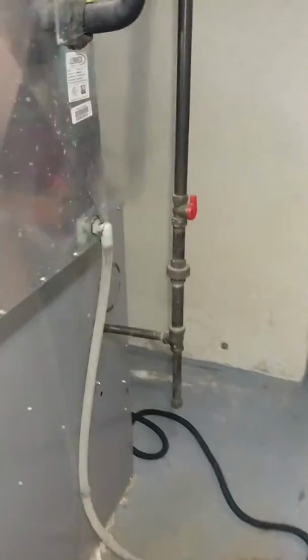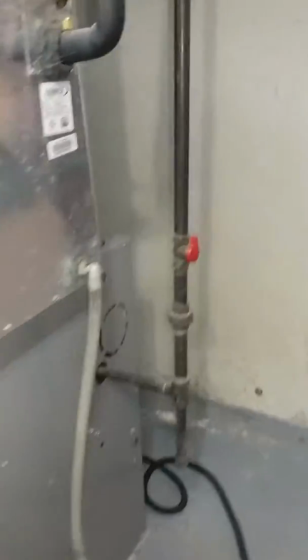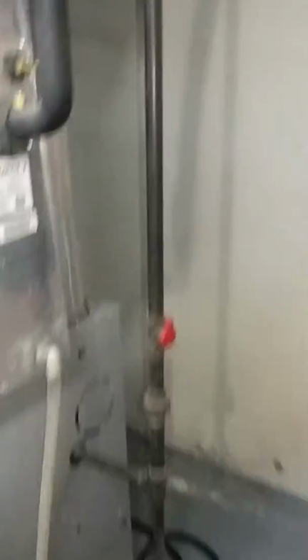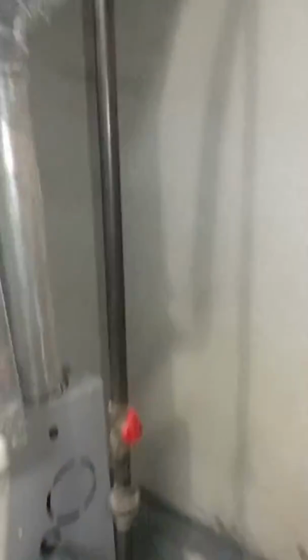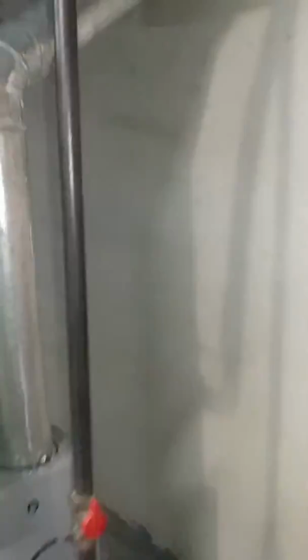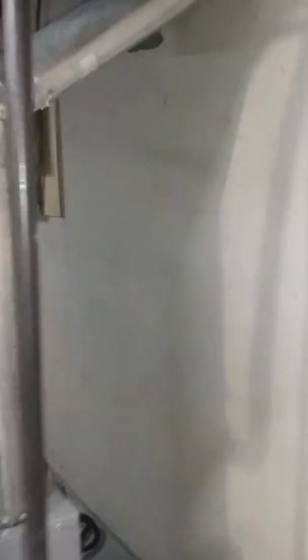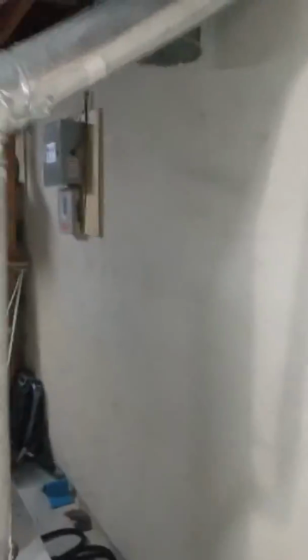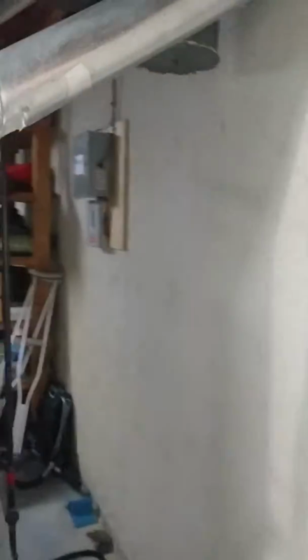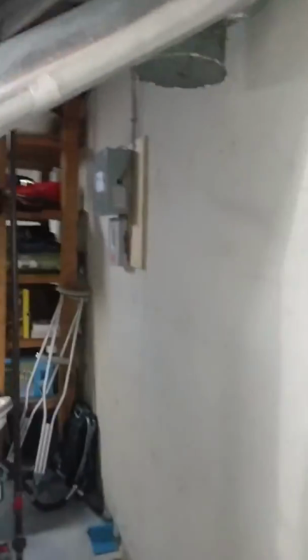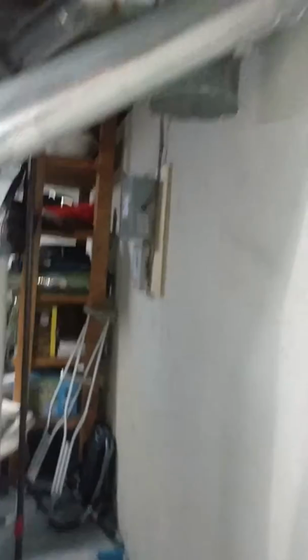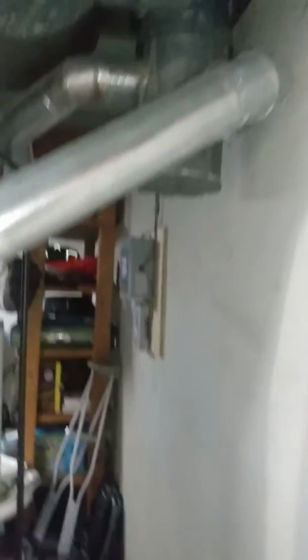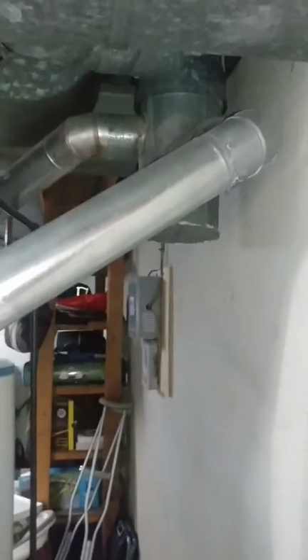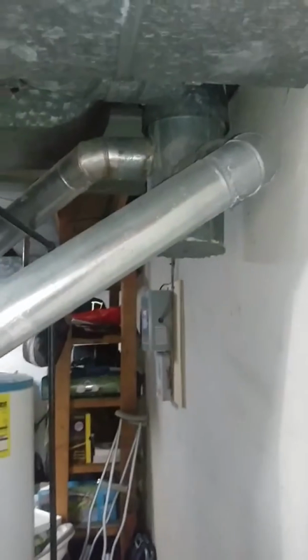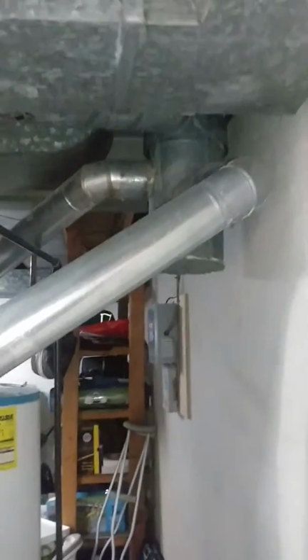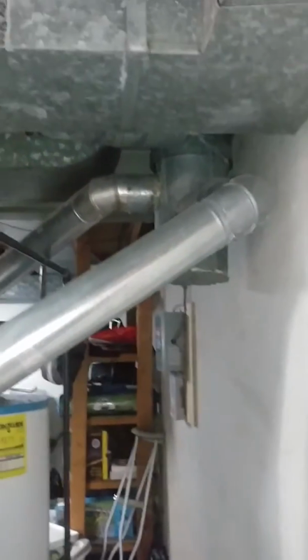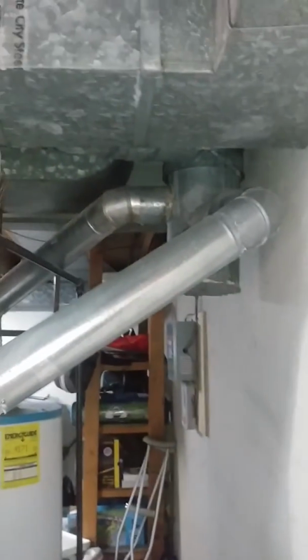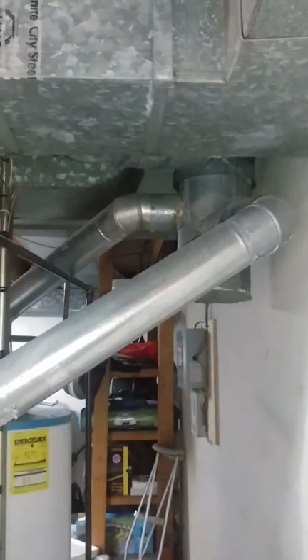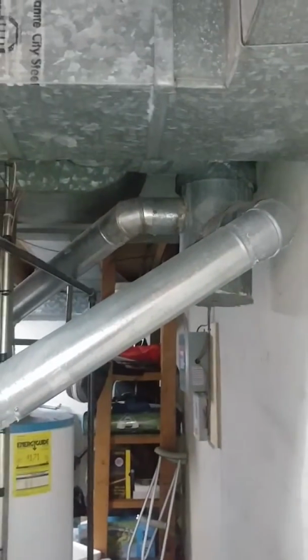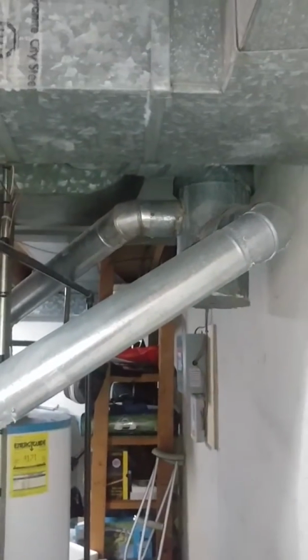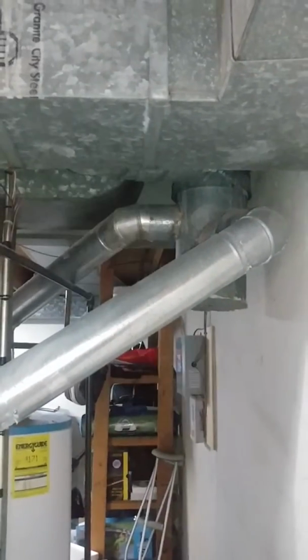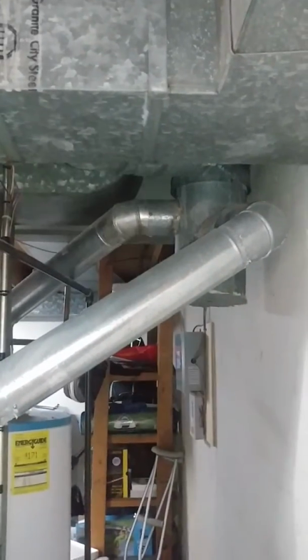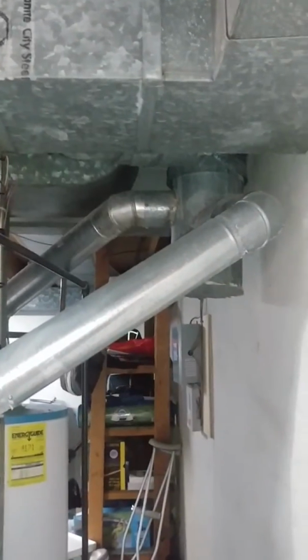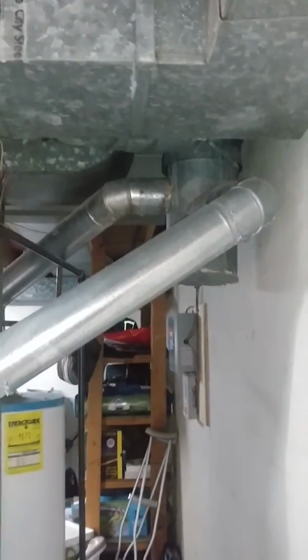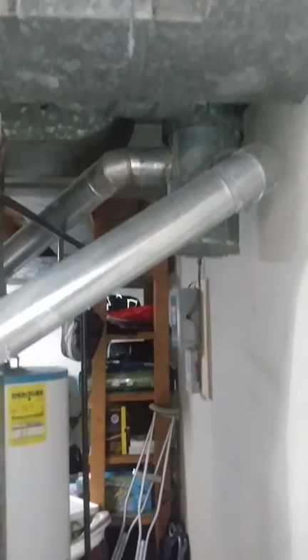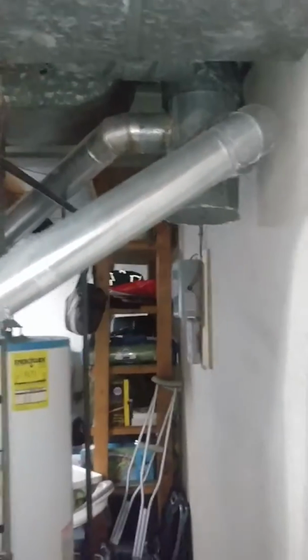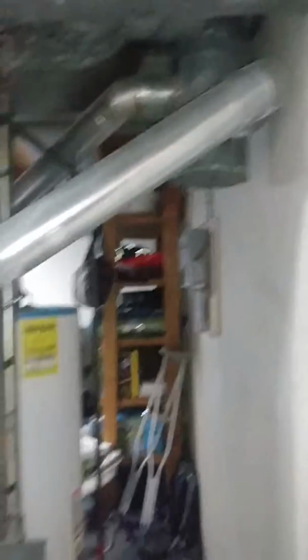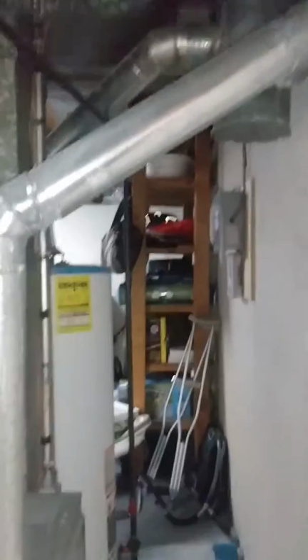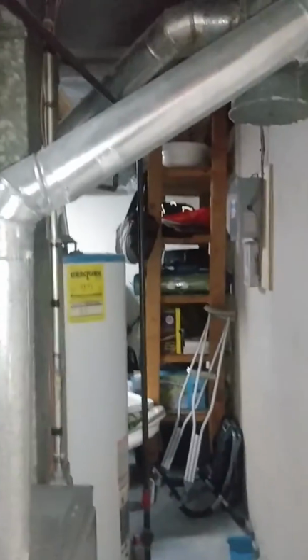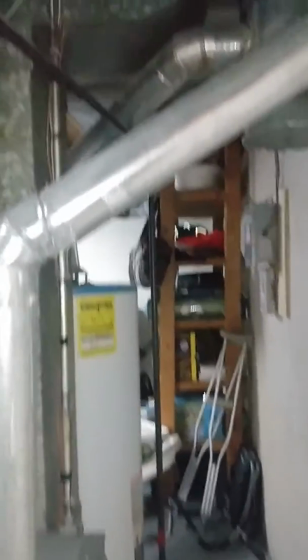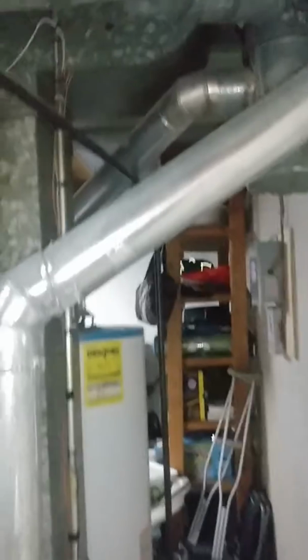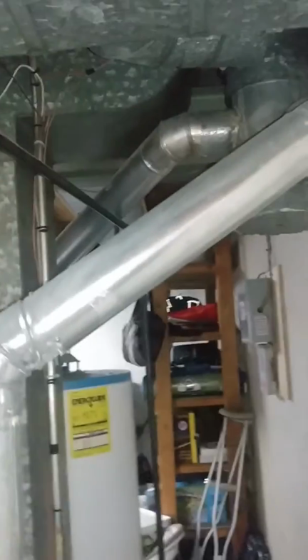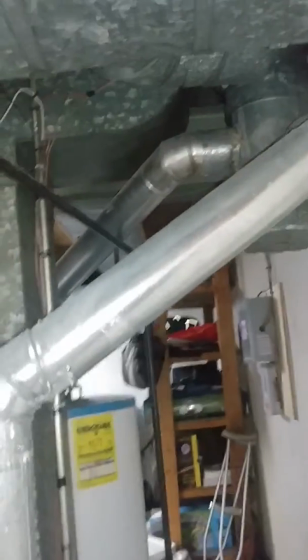If we go tankless, I want to mount it on the wall. We have a 4-inch cap needed for the flue vent right there. There's our gas lines.